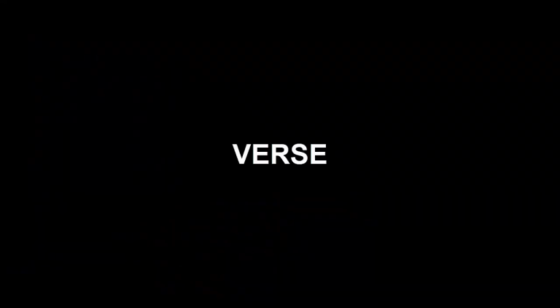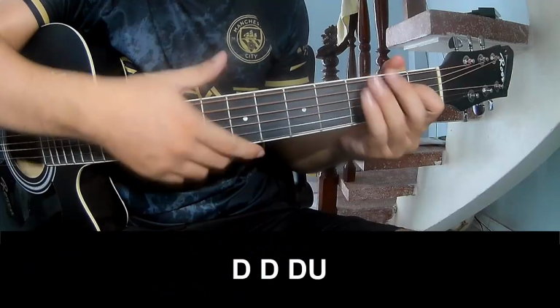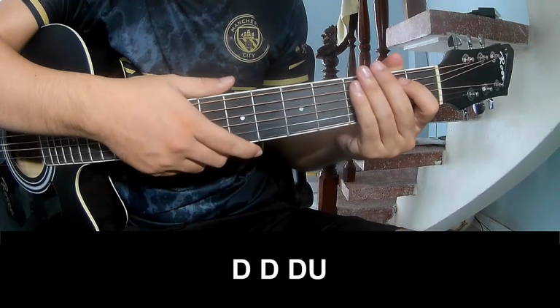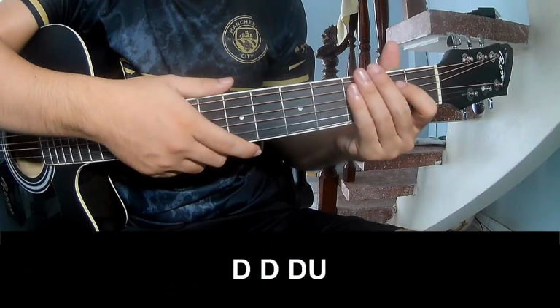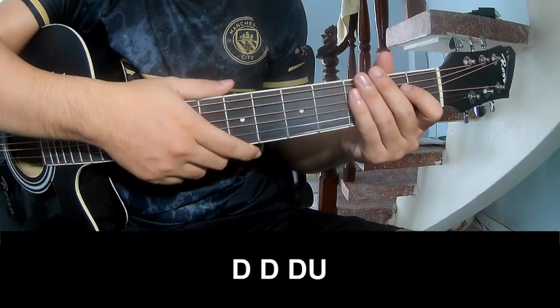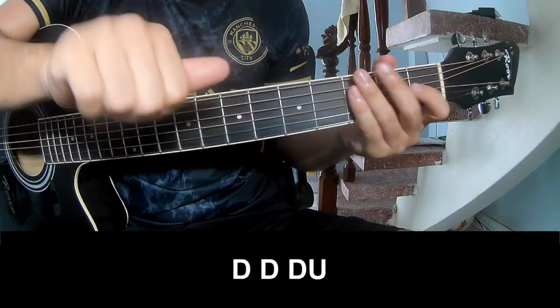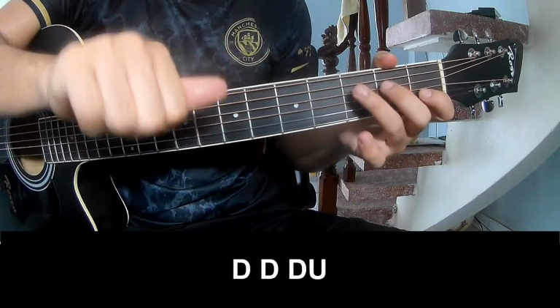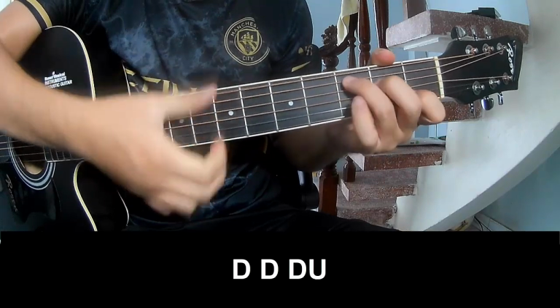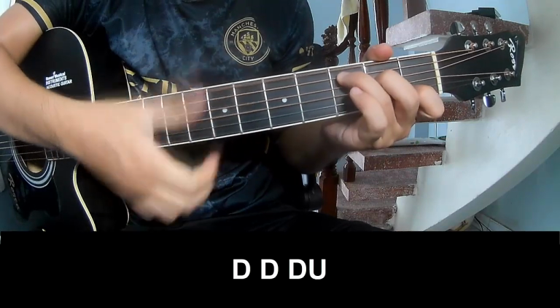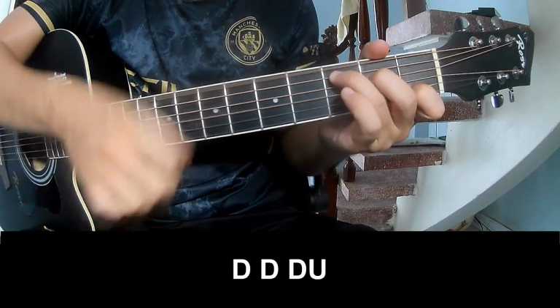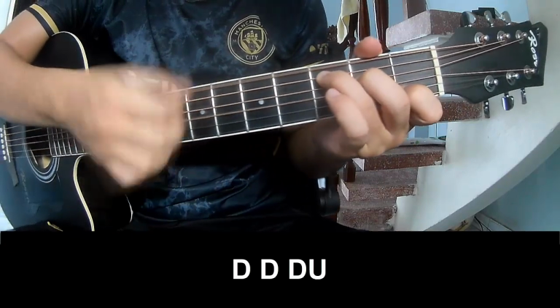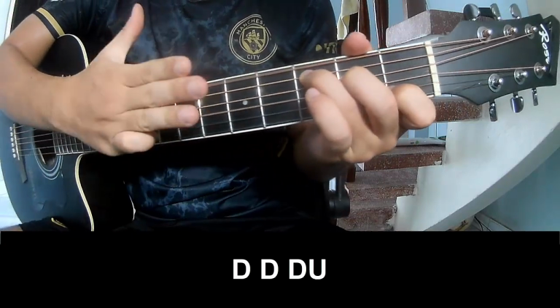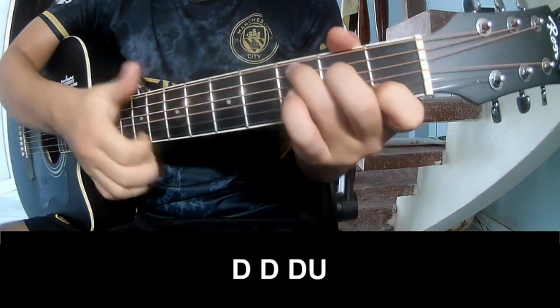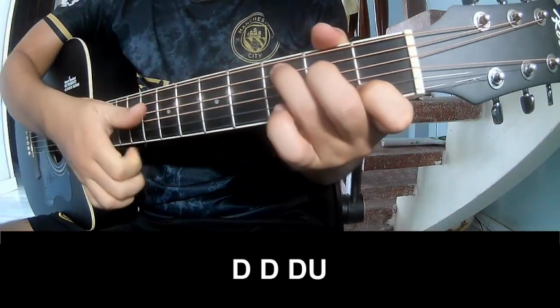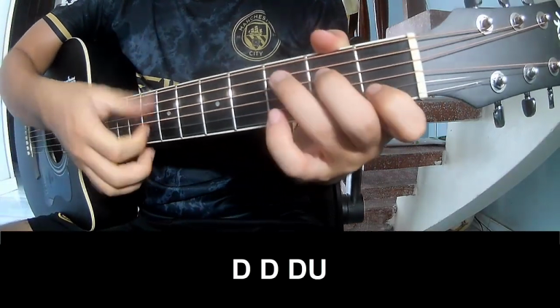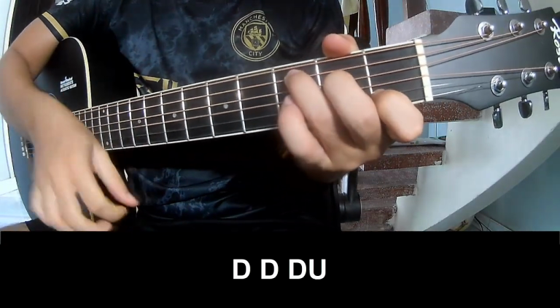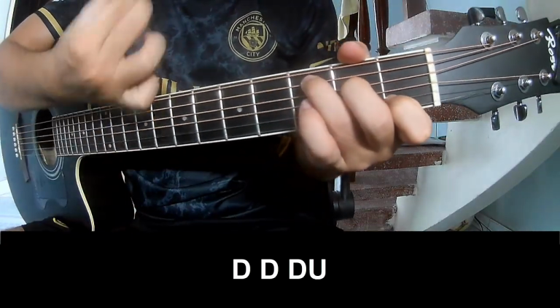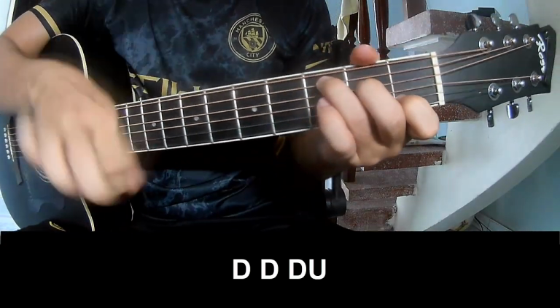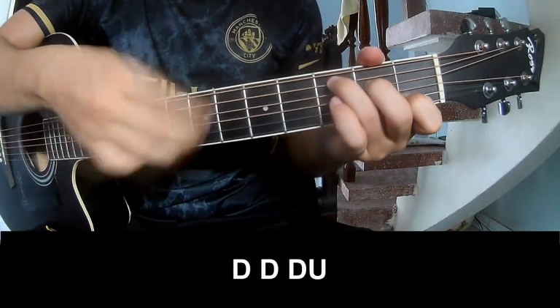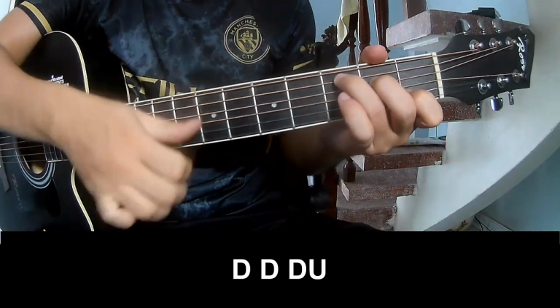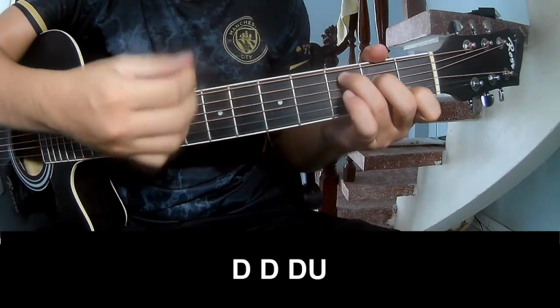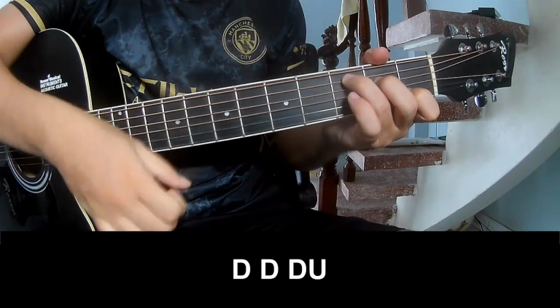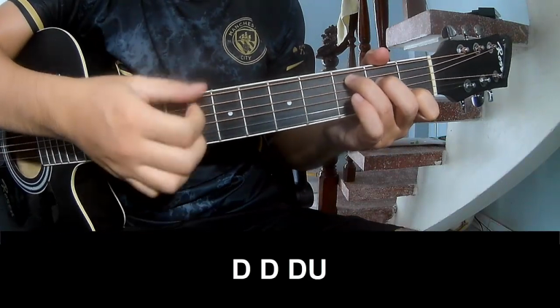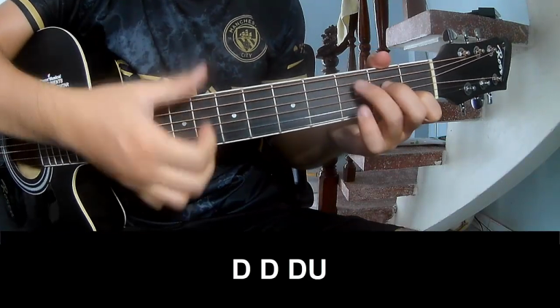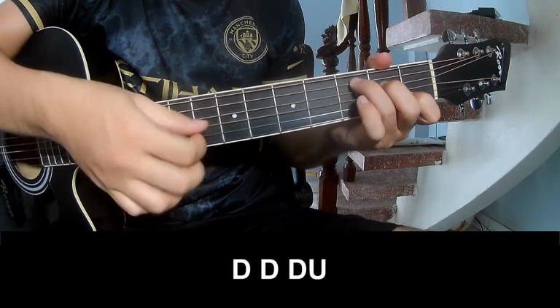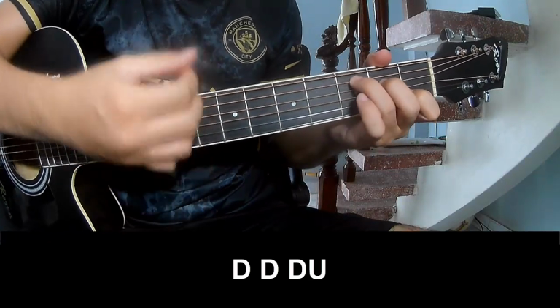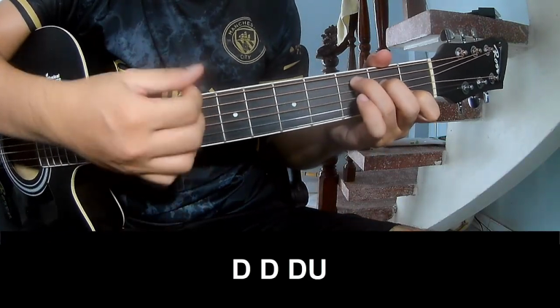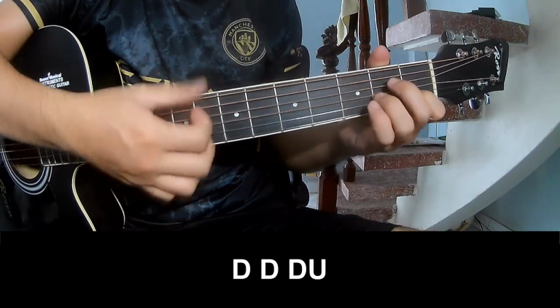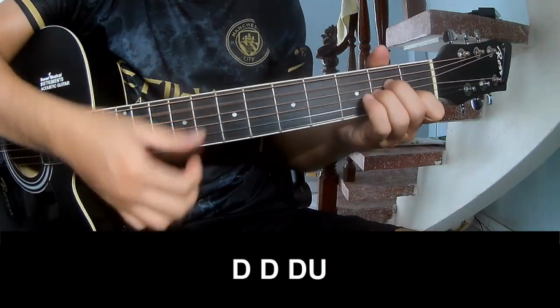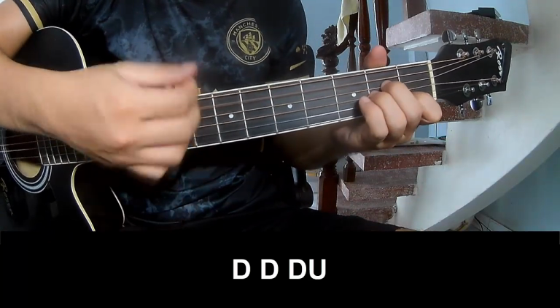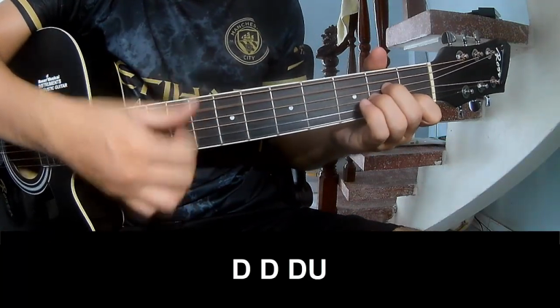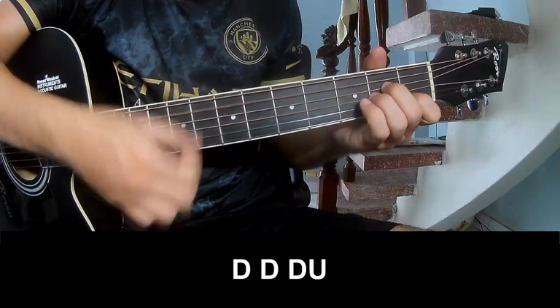The first strumming pattern — to play: T, T, T, up, up, up, T, T, T, up, T, T, up, up, T, T, up, up, T, T, up.